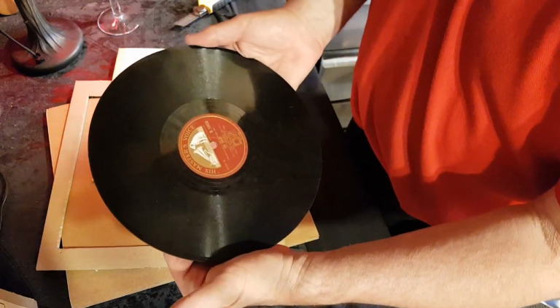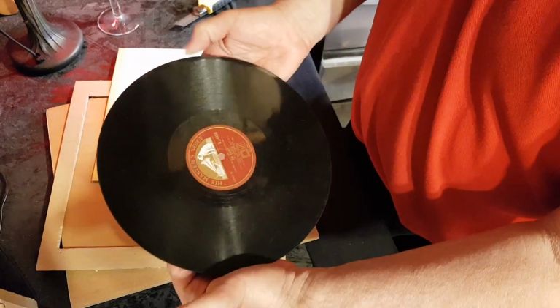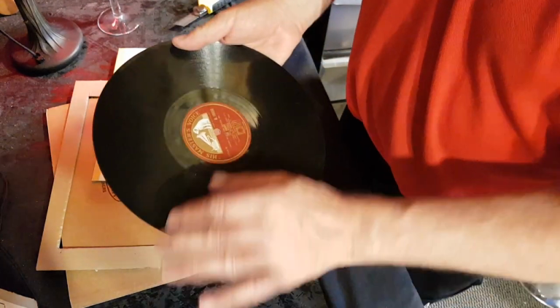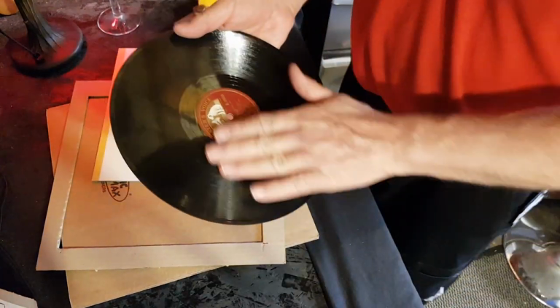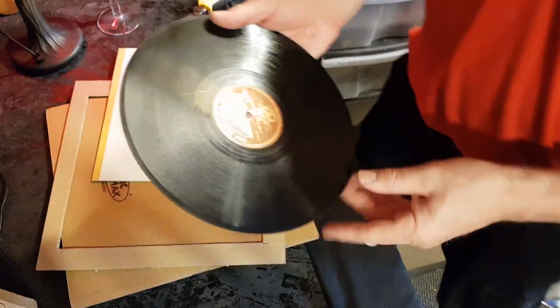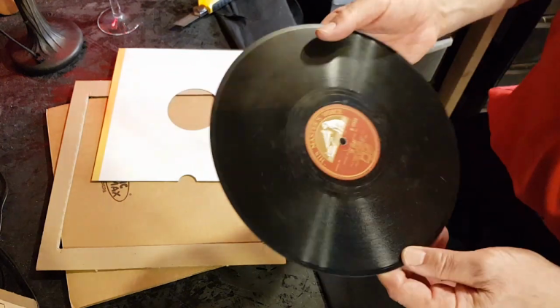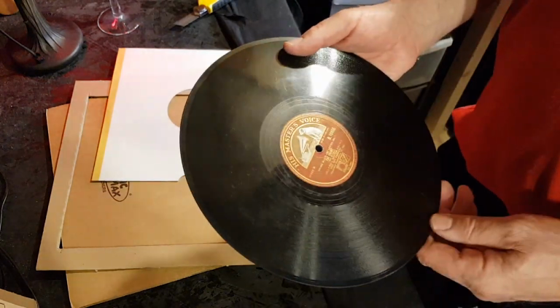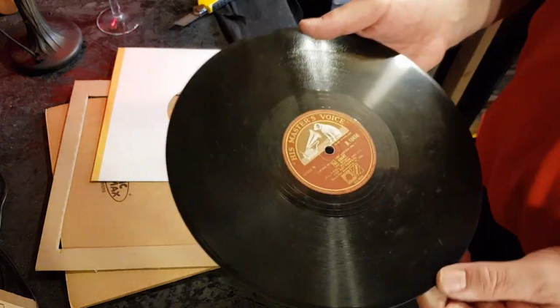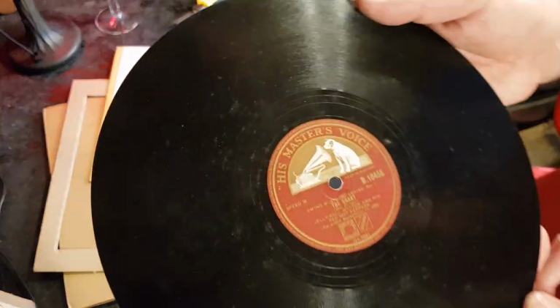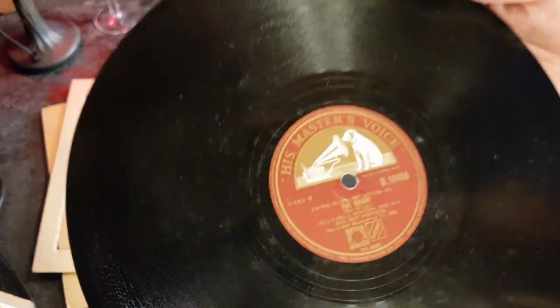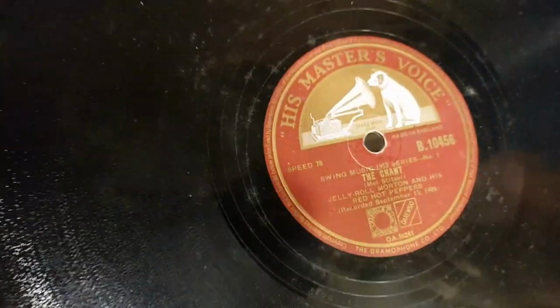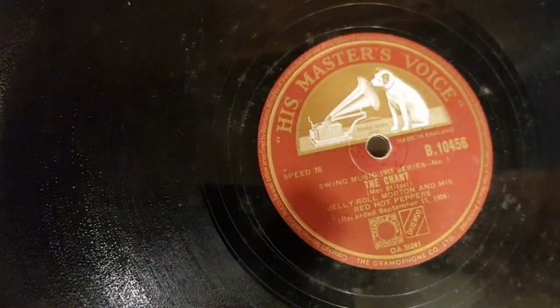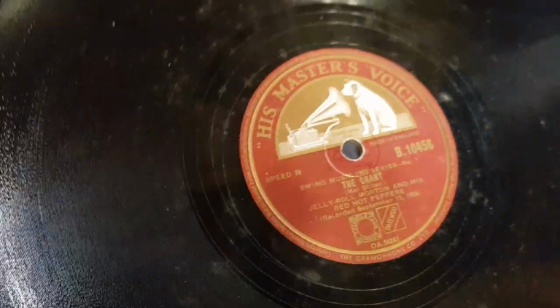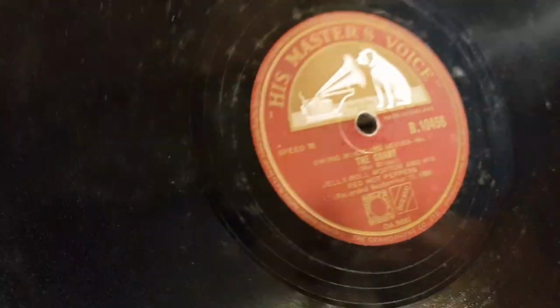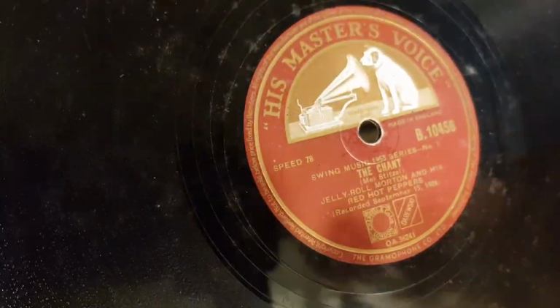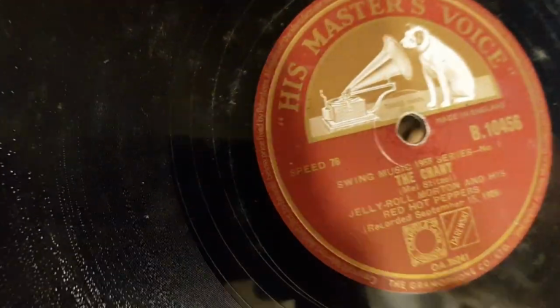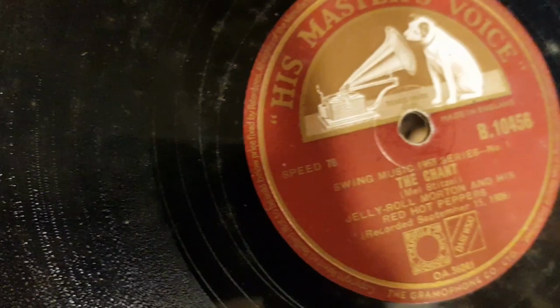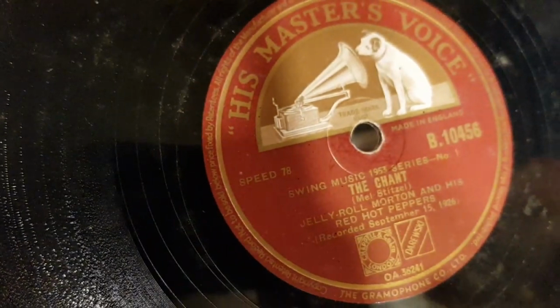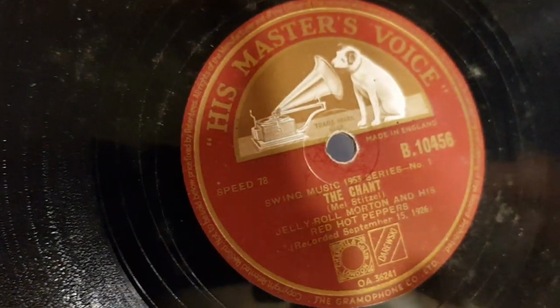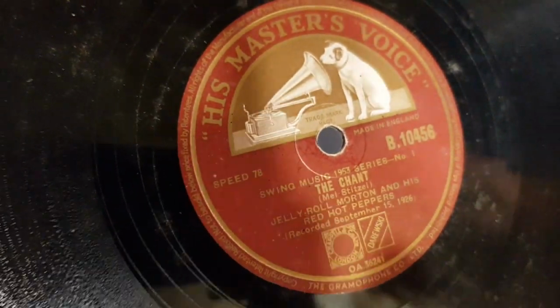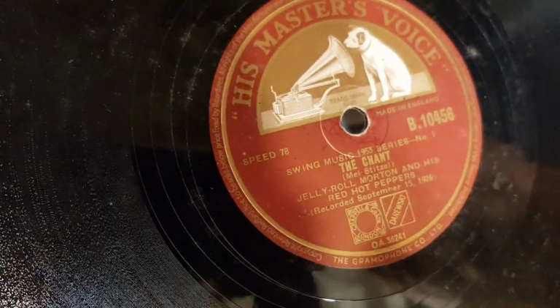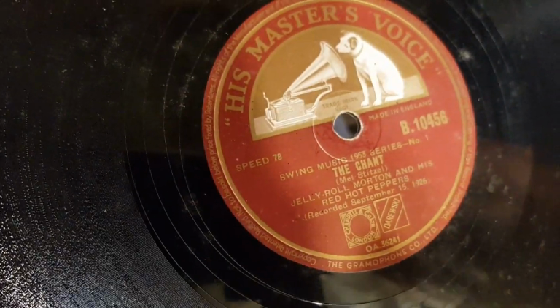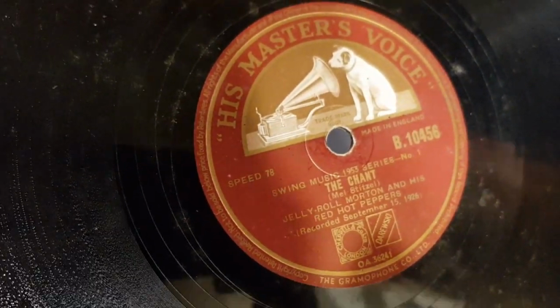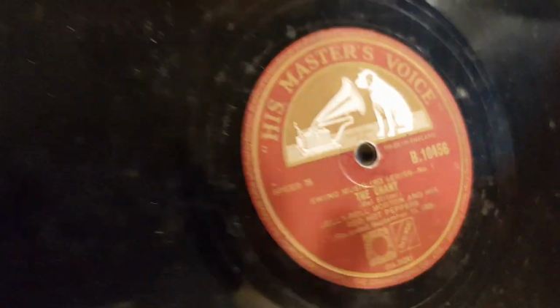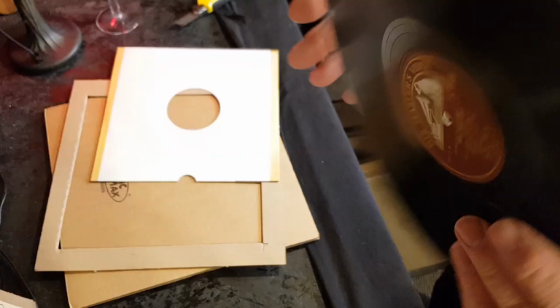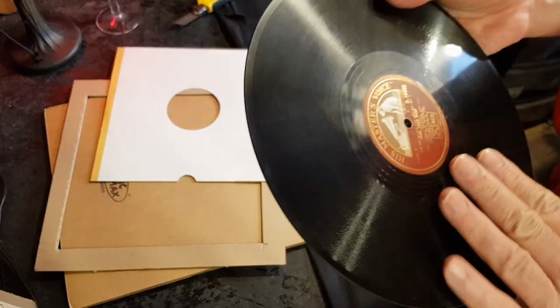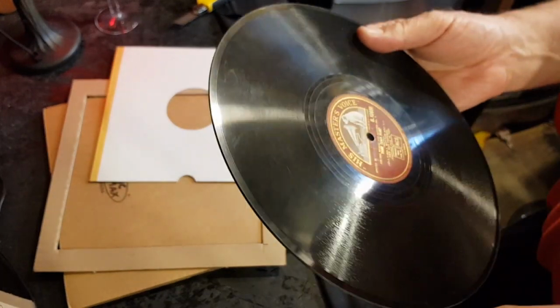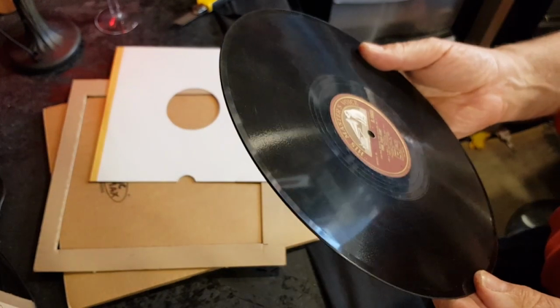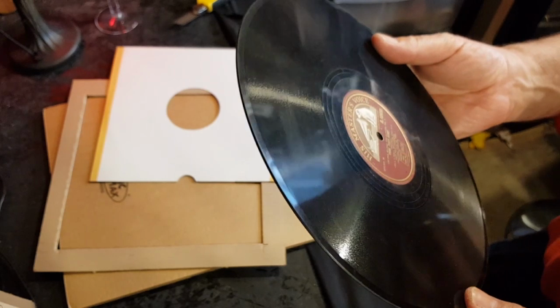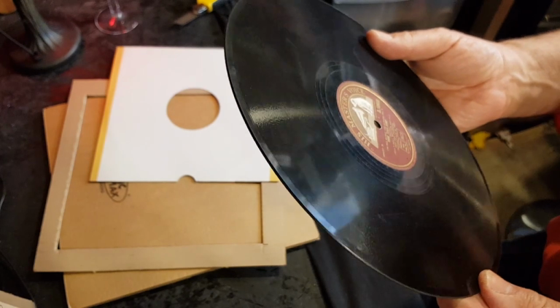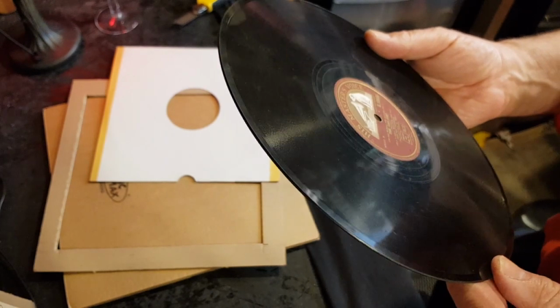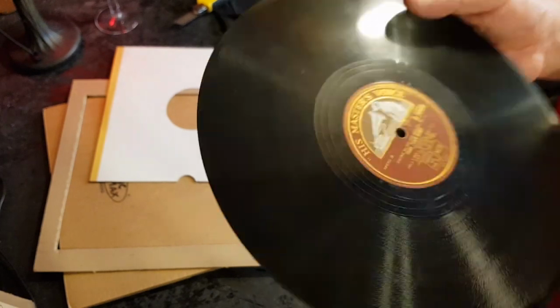This is what I have been fretting about, this is what I've been wanting — it's Jelly Roll Morton and 'The Chant.' Absolutely fabulous. On the other side is 'Tank Town Bump.'